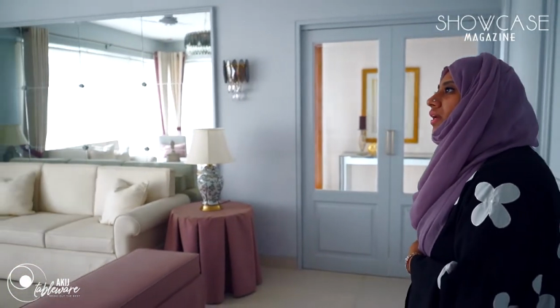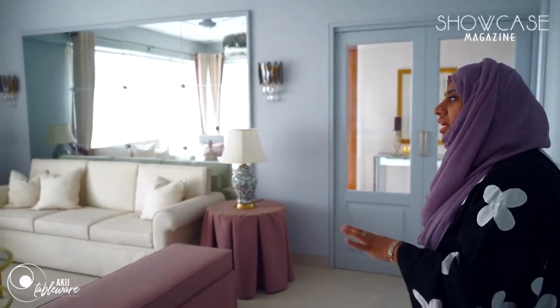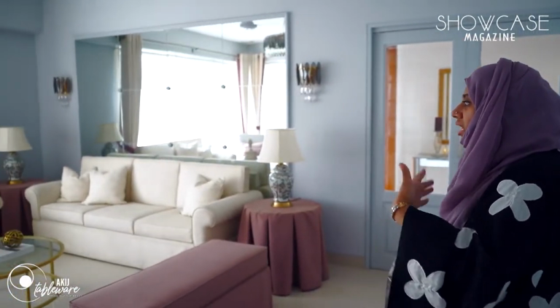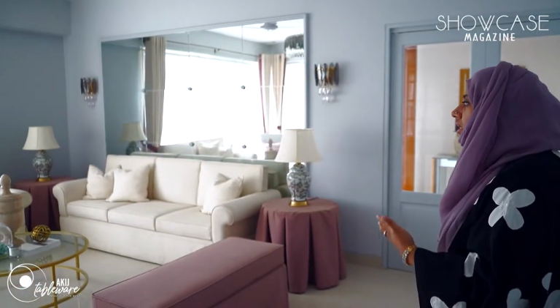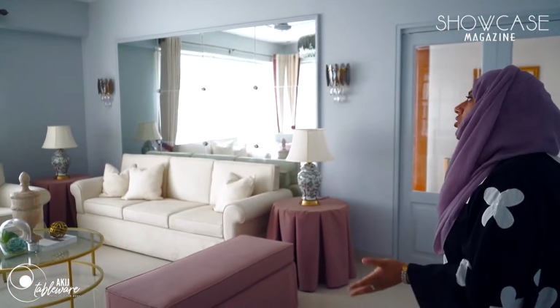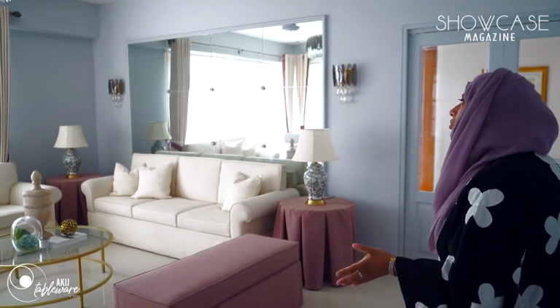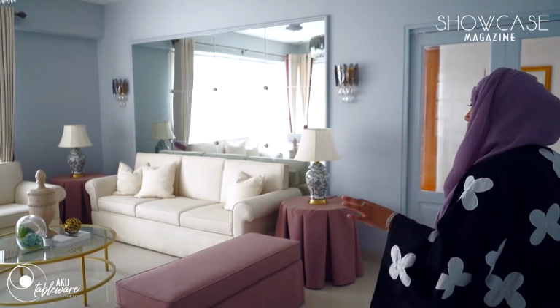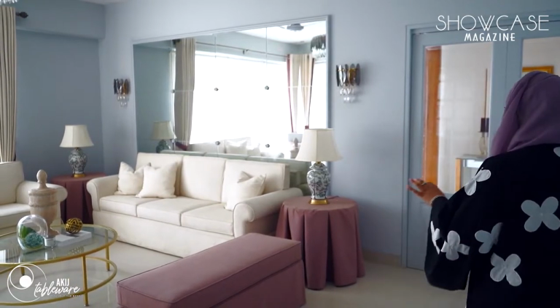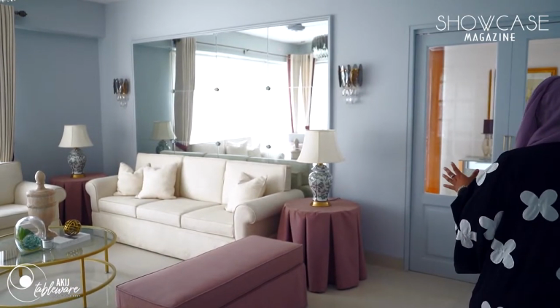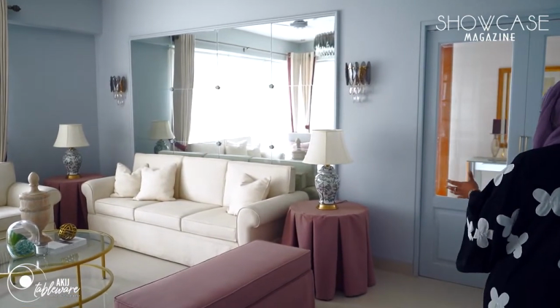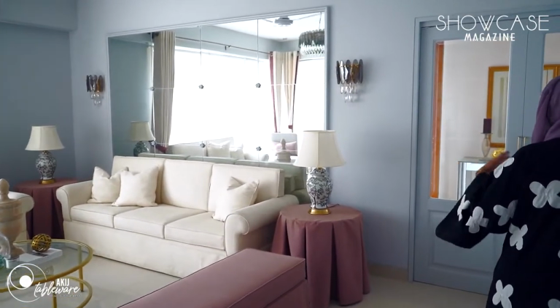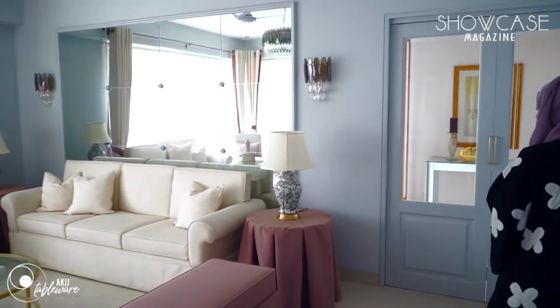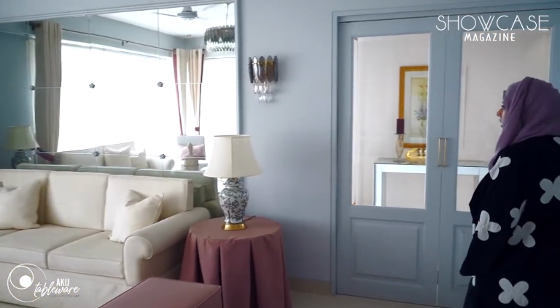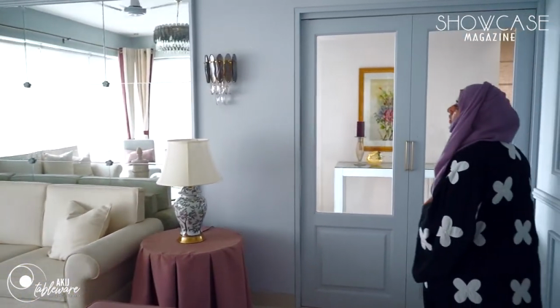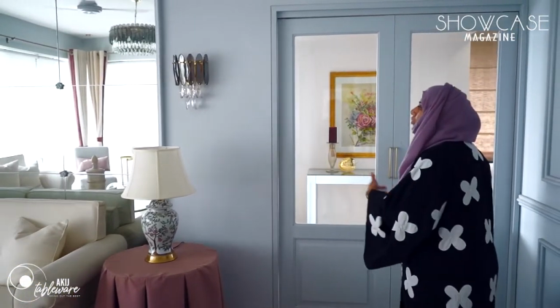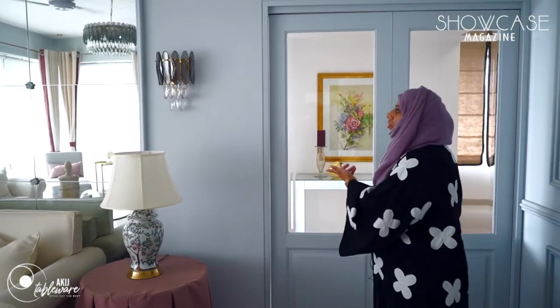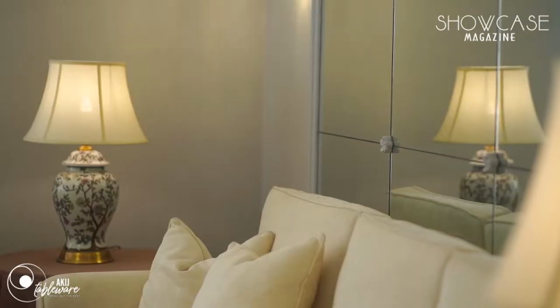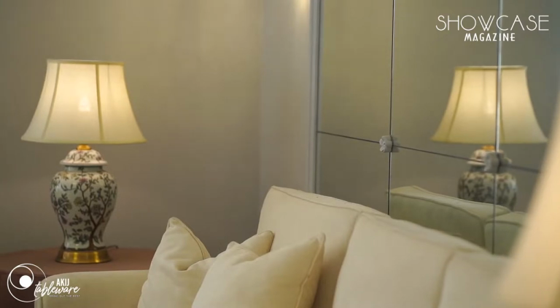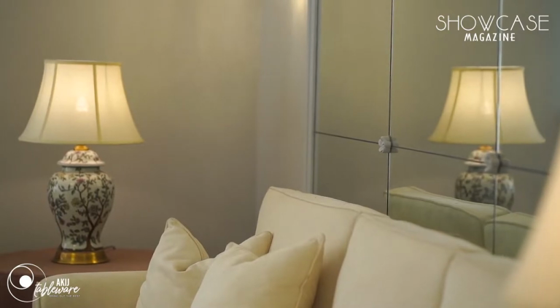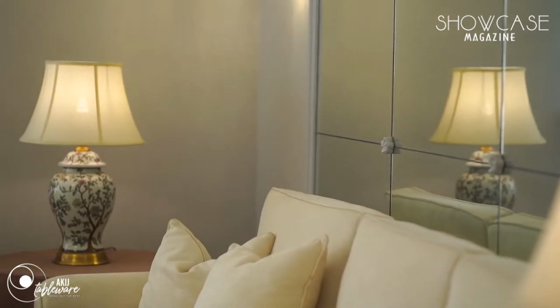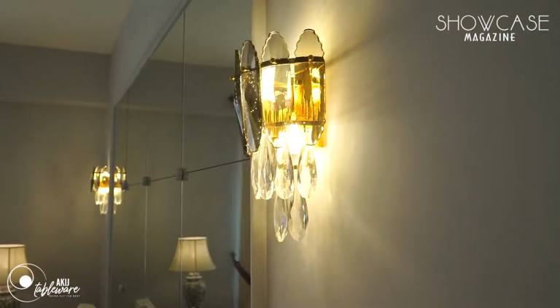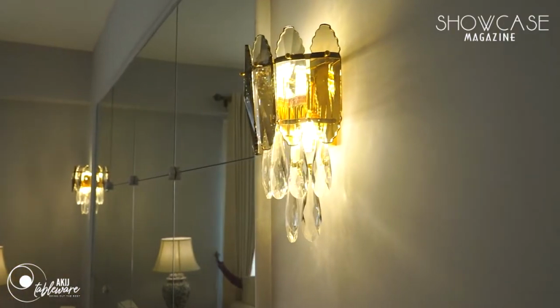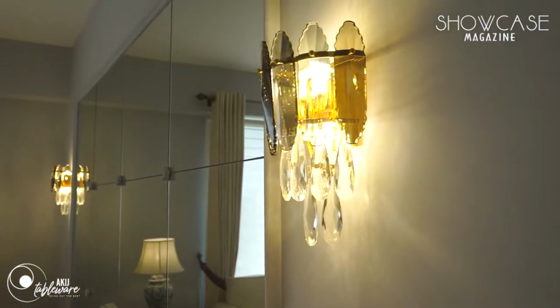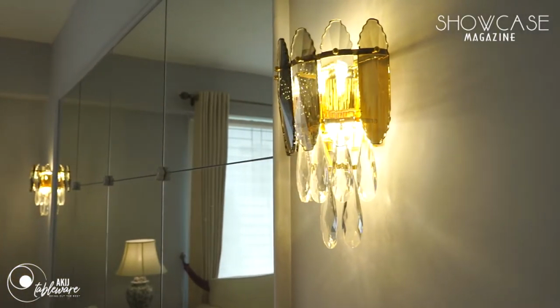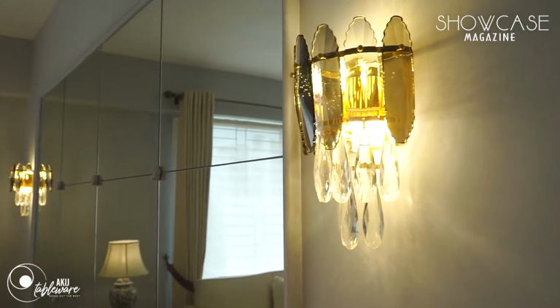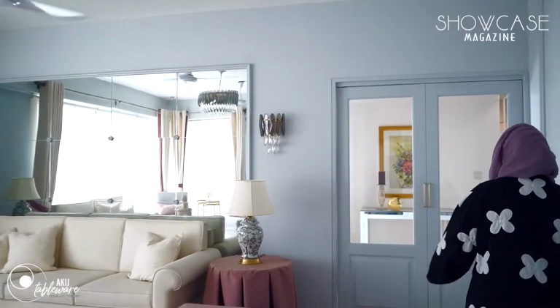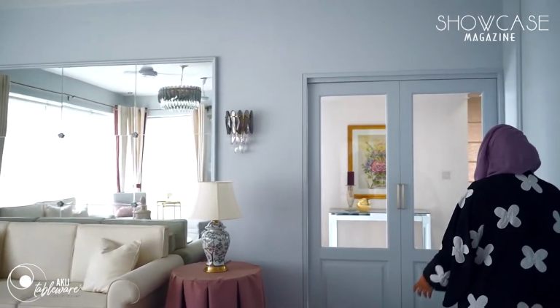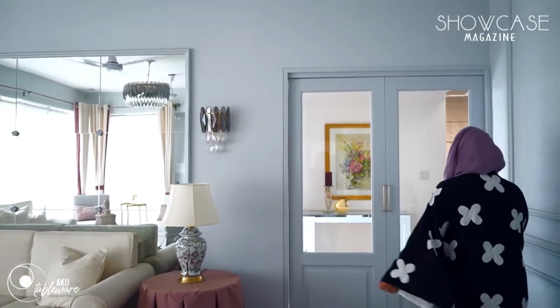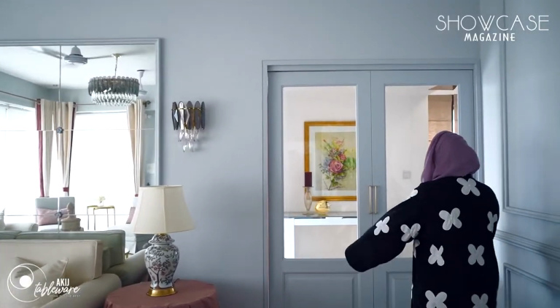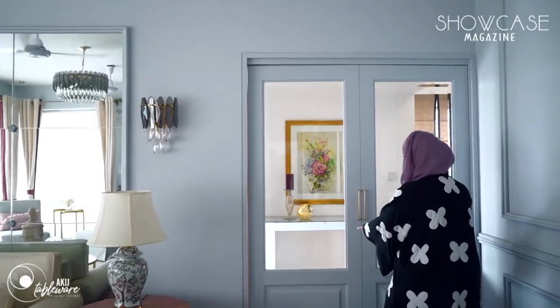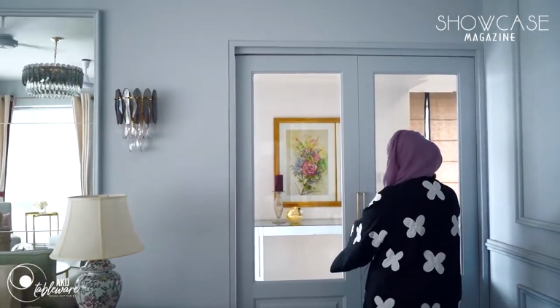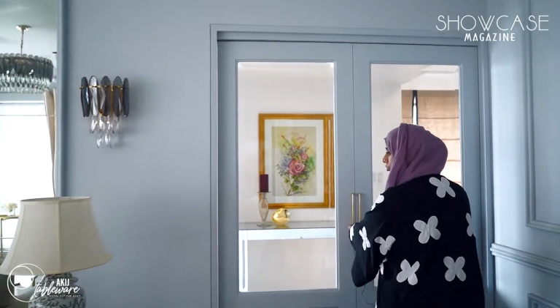It helped me show less of the wood, which saves a lot of cost. We did a mirror work backsplash with sconces on either side, and we made this folding door look like a double door.